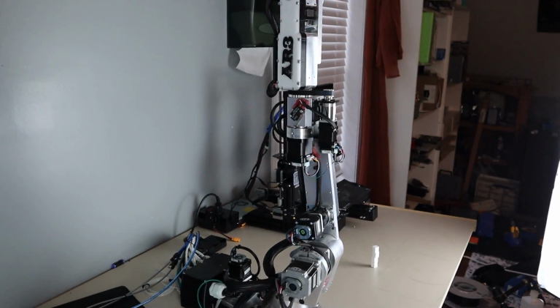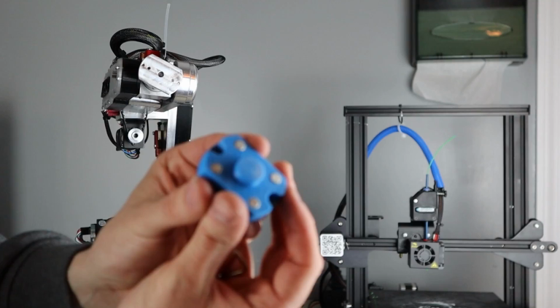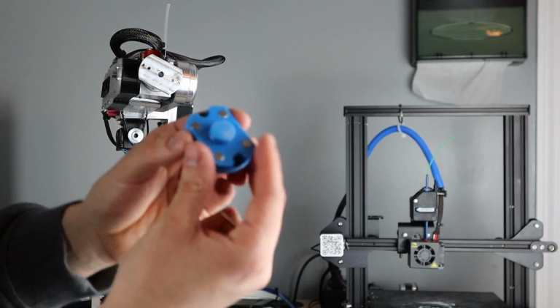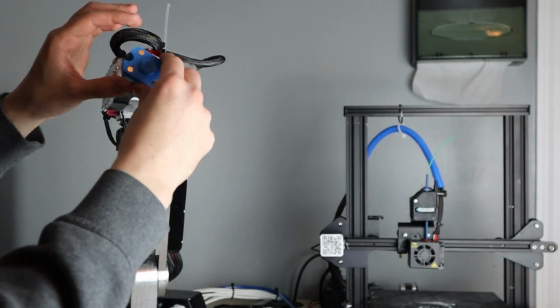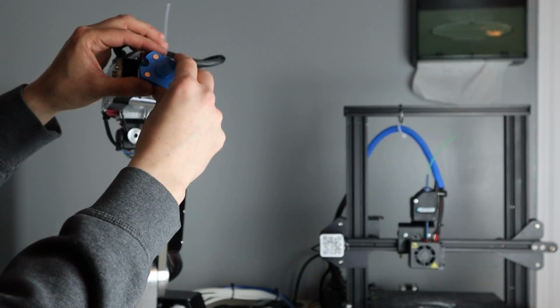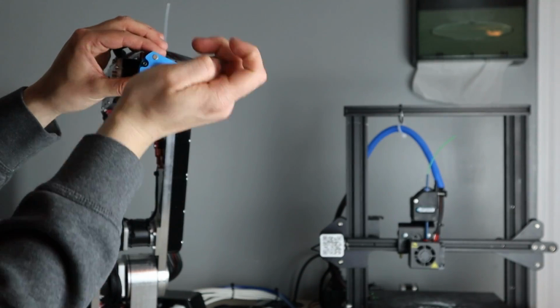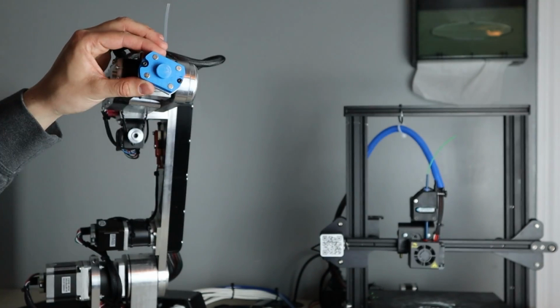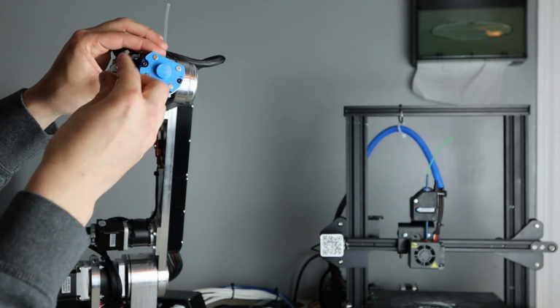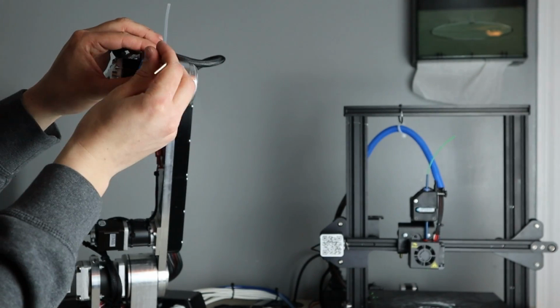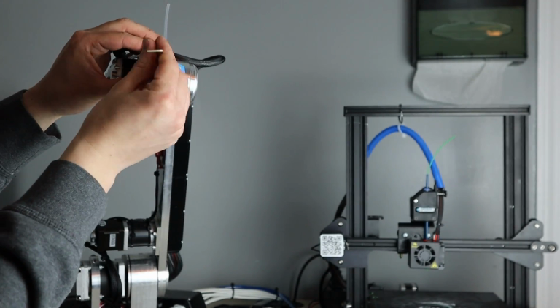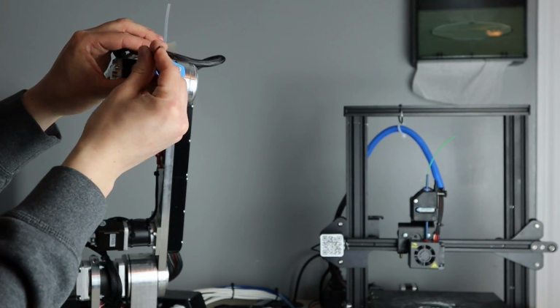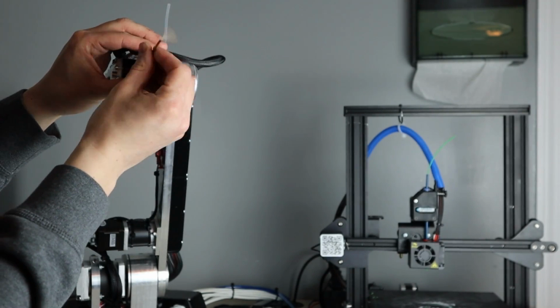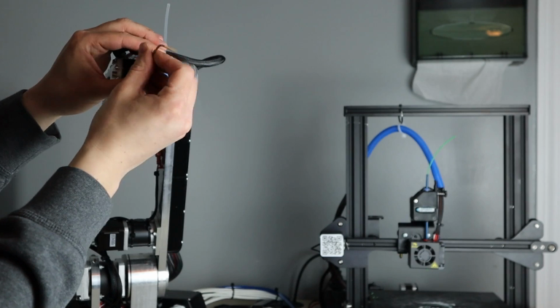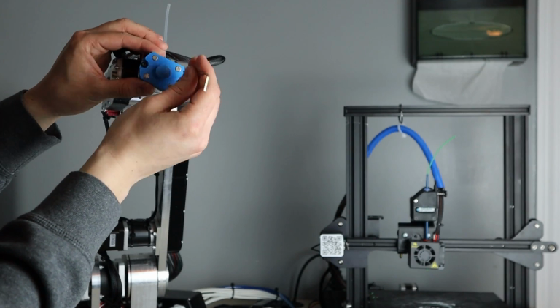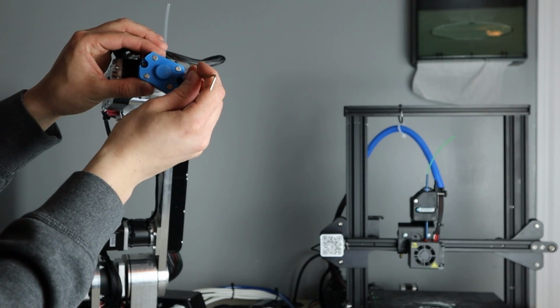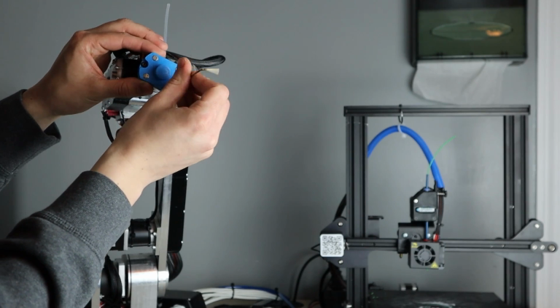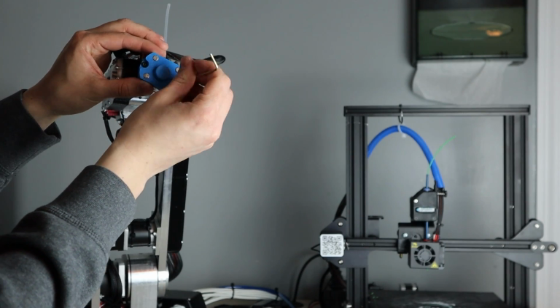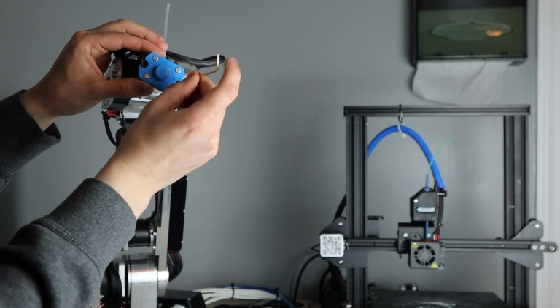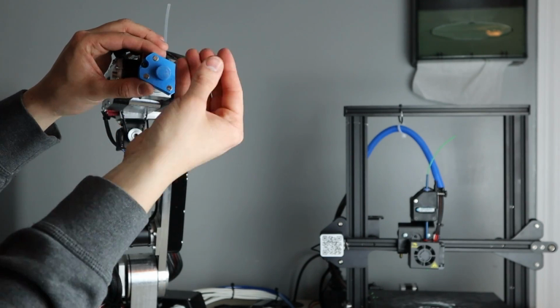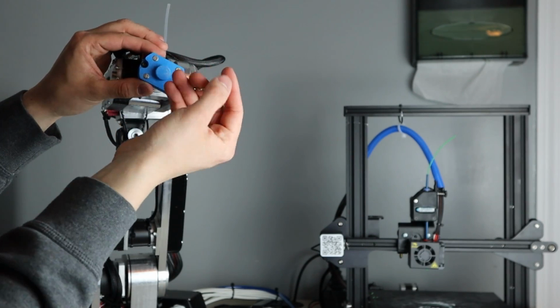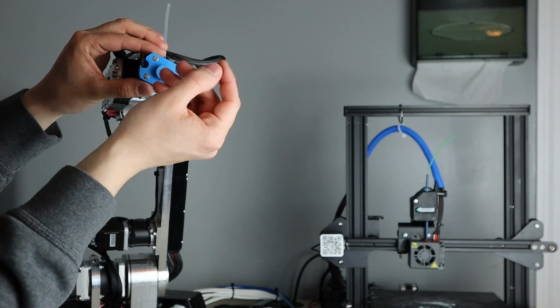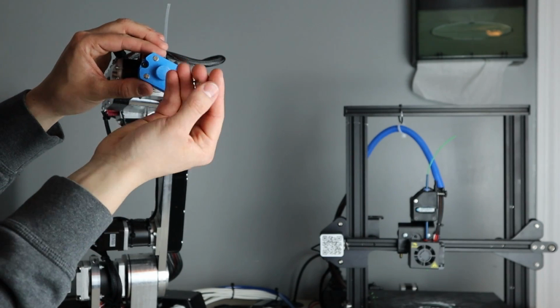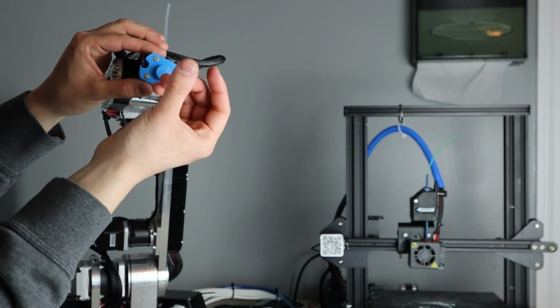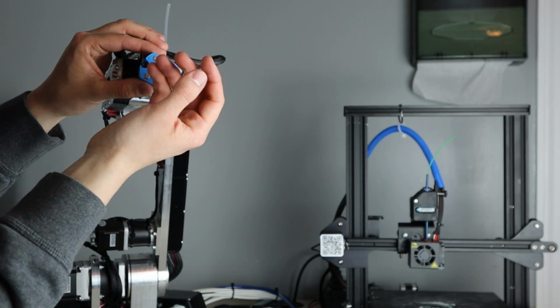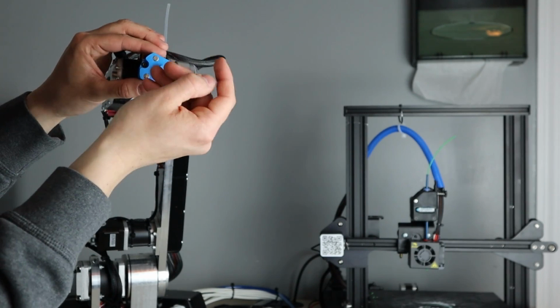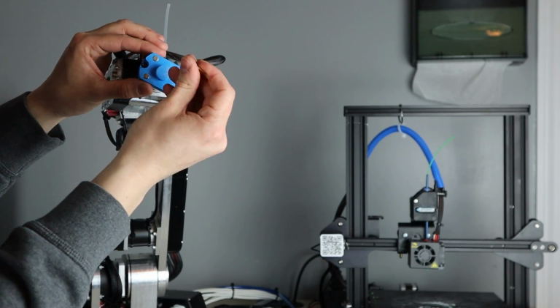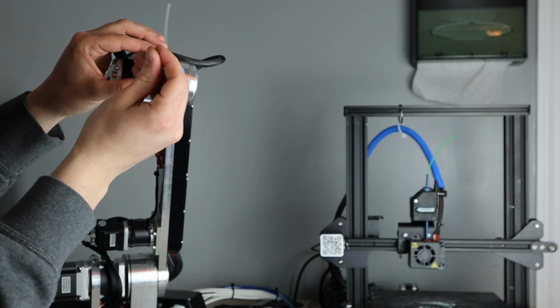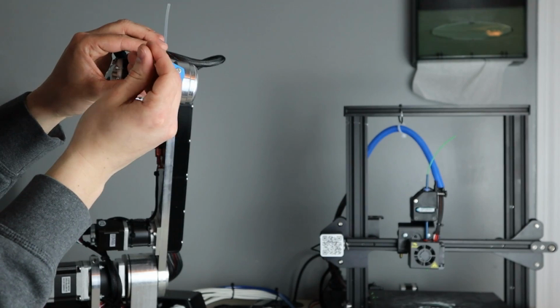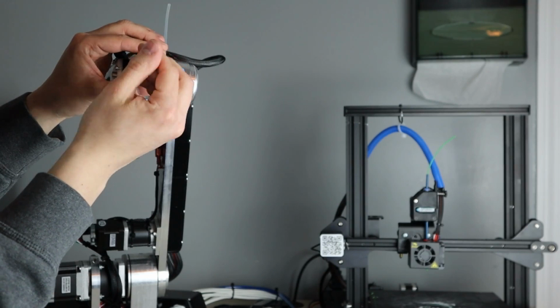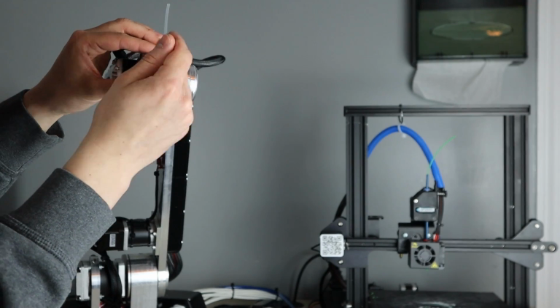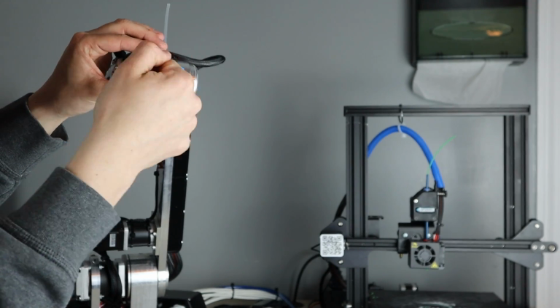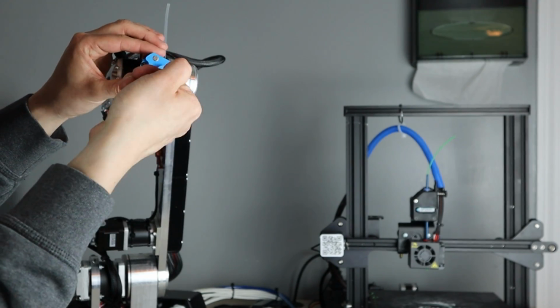Here's a closer look at the adapter plate that mounts to the robot. The magnets were glued into place and it just uses two M3 screws to bolt up to the end effector mount that comes with the AR3.